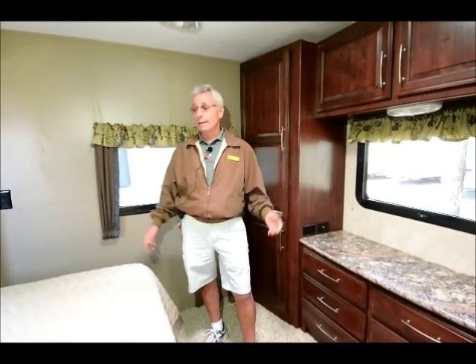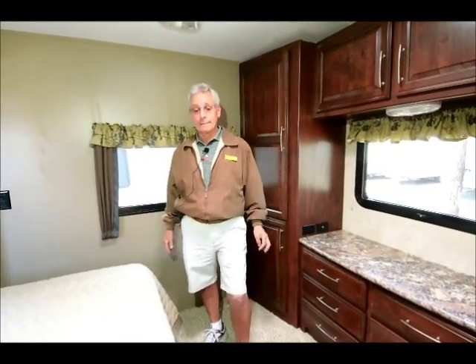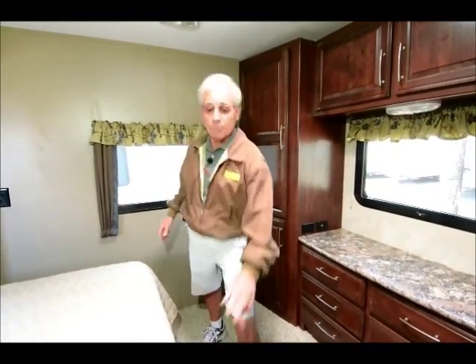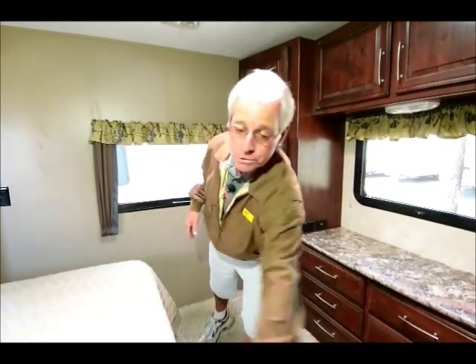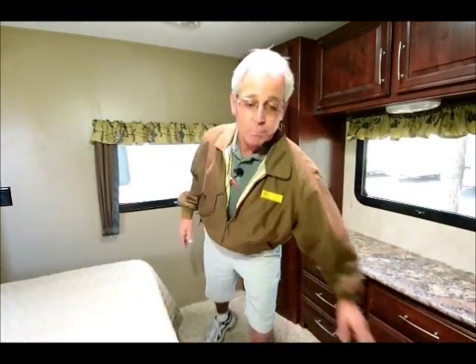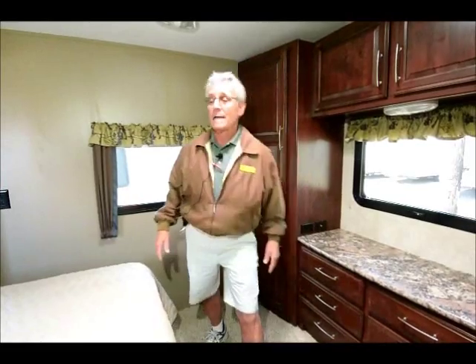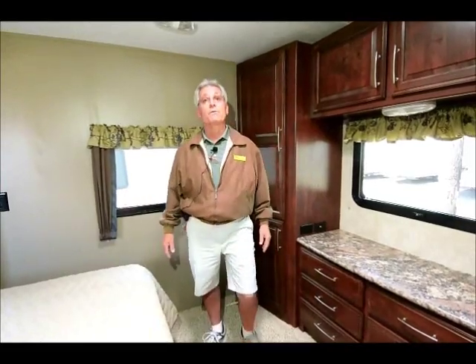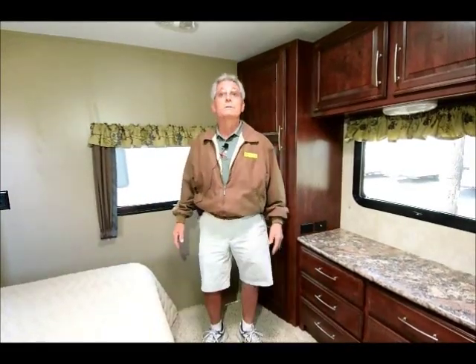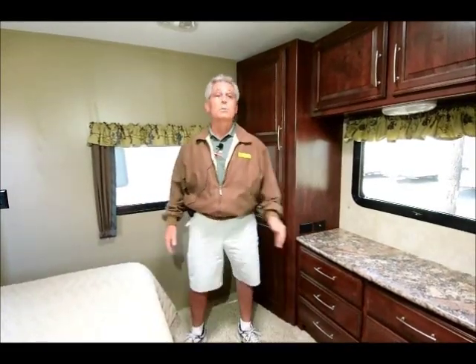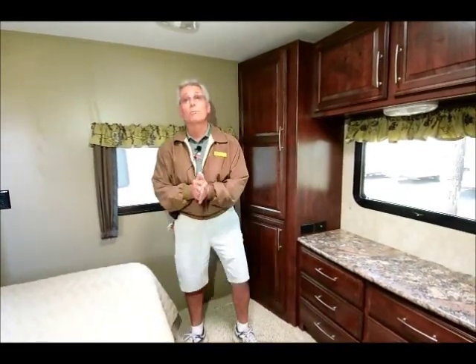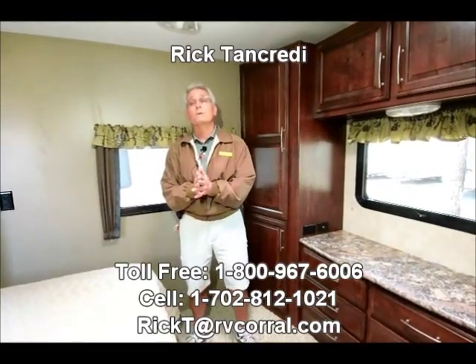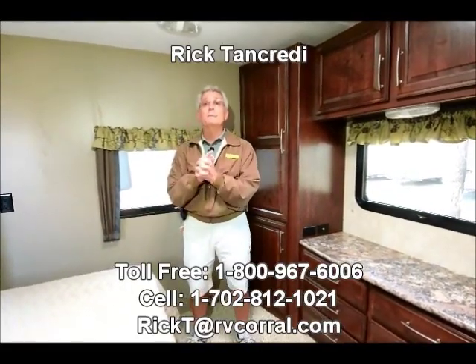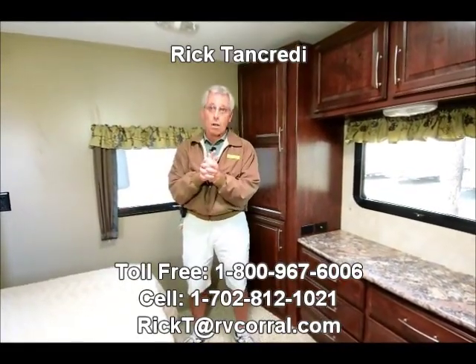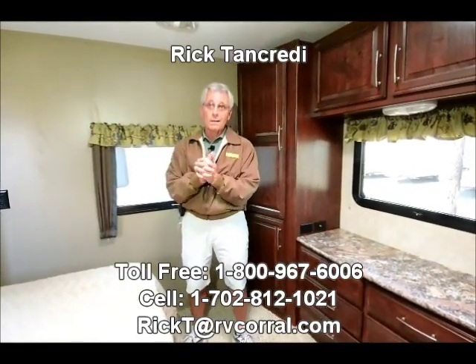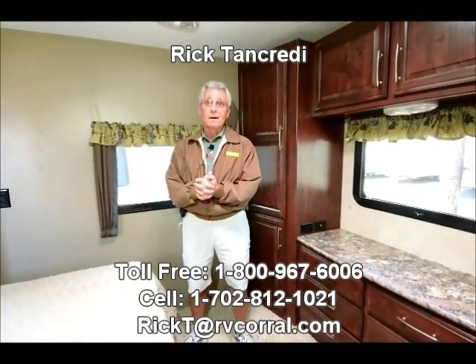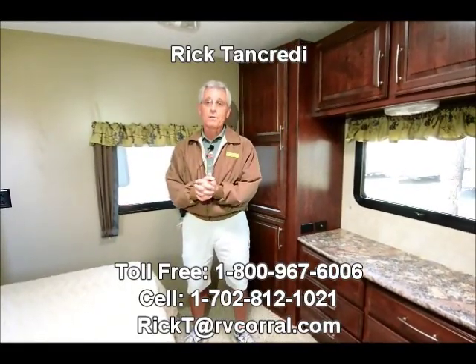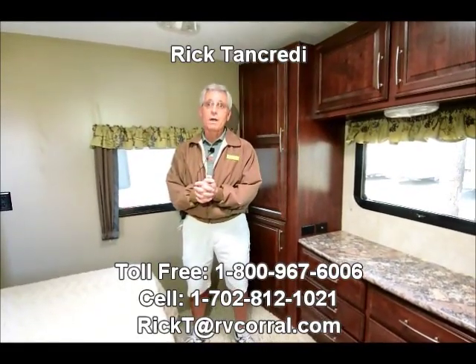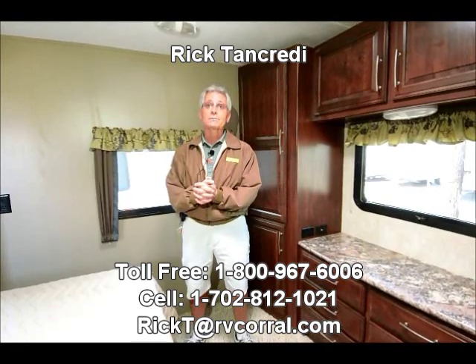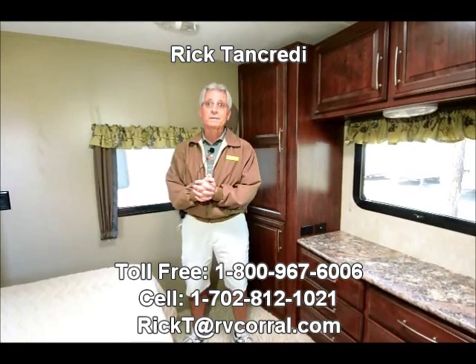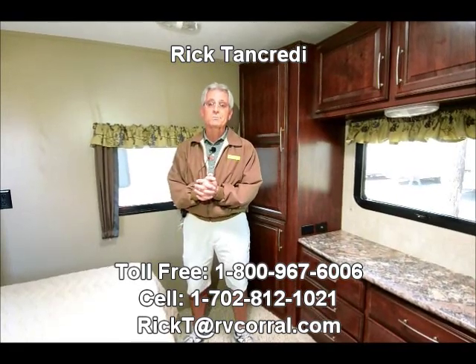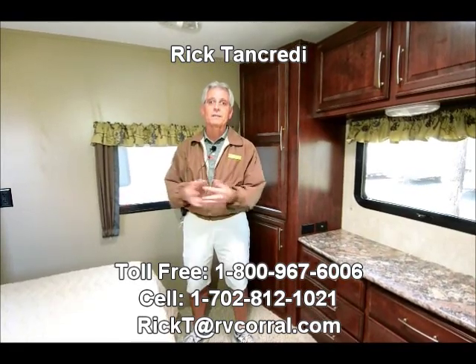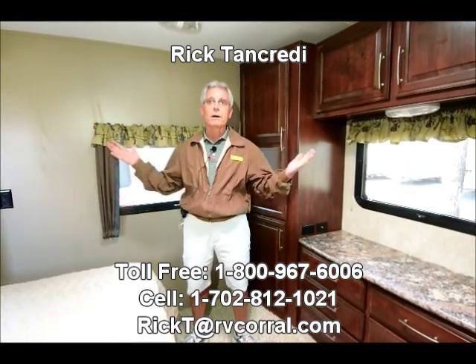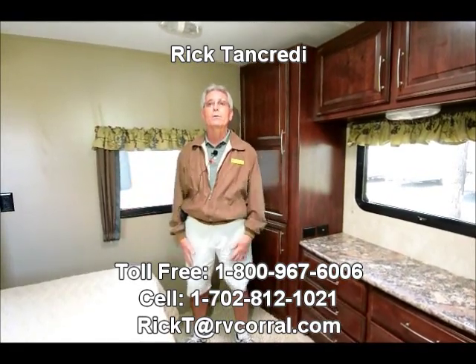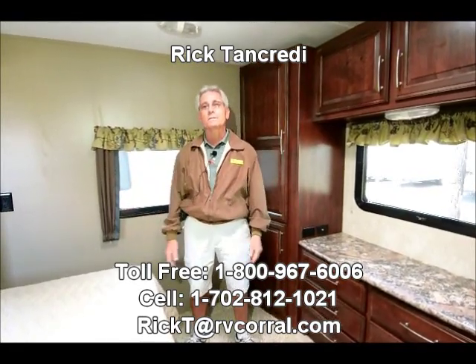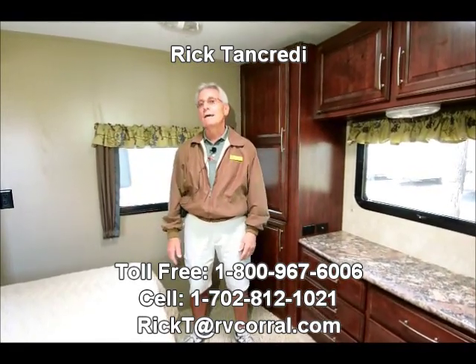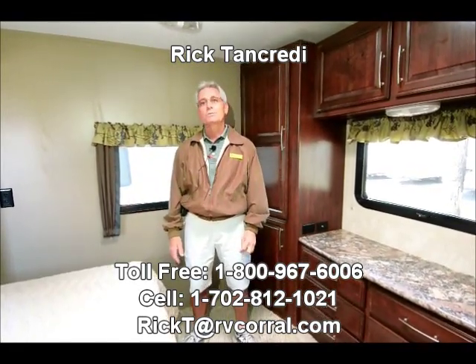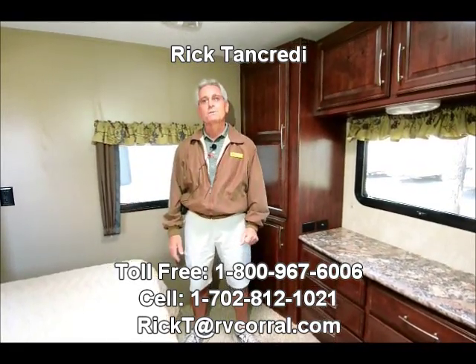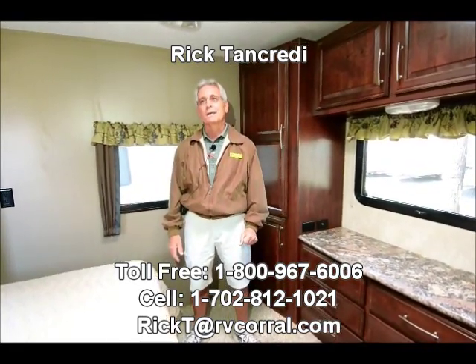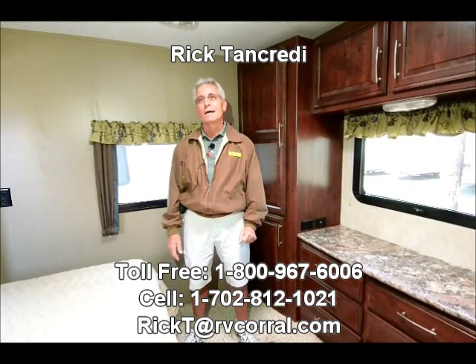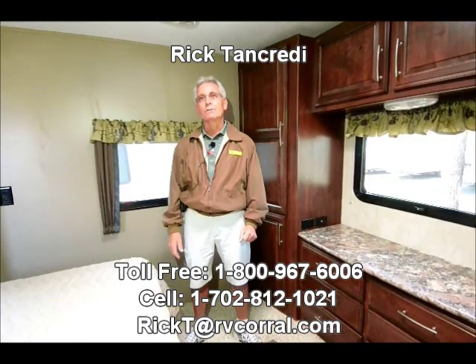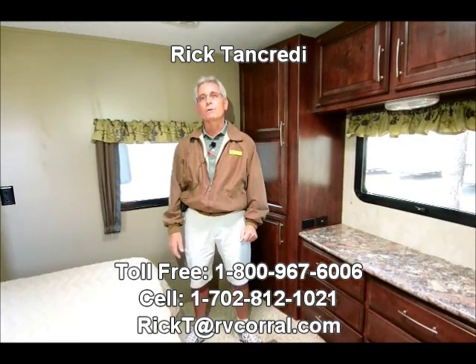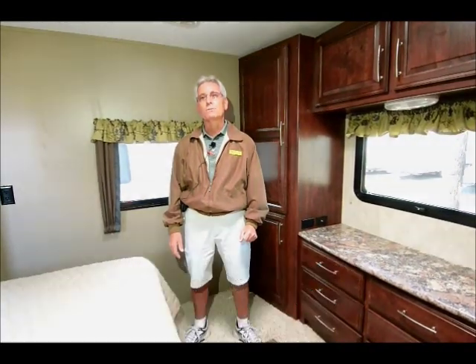I wish those people would give me a call. Call the RV Corral — ask for Rick in the sales department and let me know how I can help you on this. Thanks so much for tuning in. I look forward to hearing from you soon.